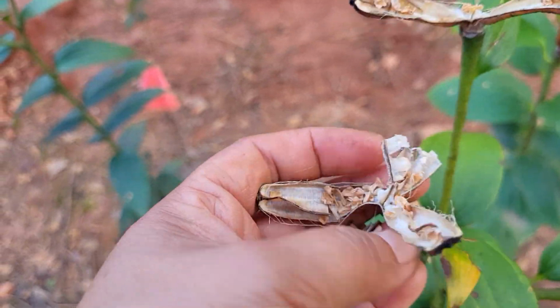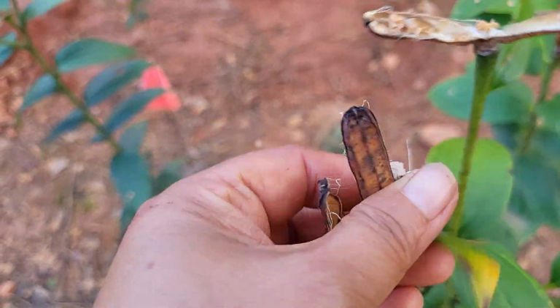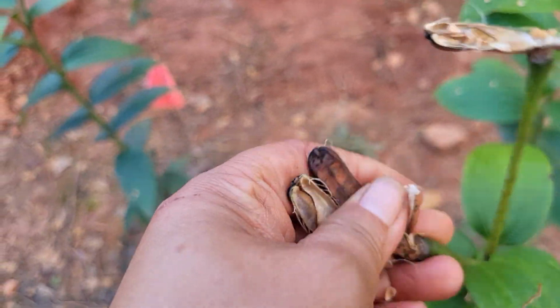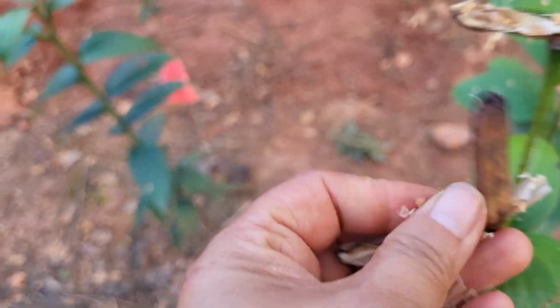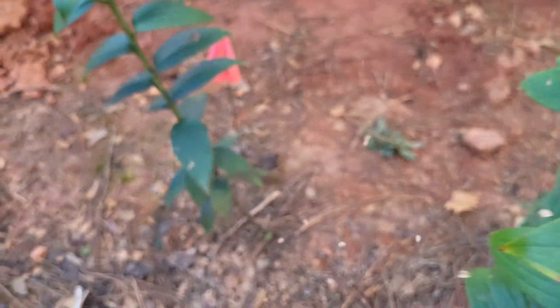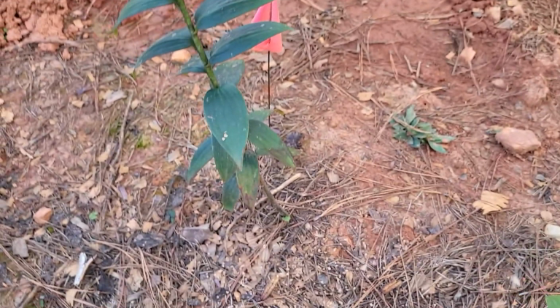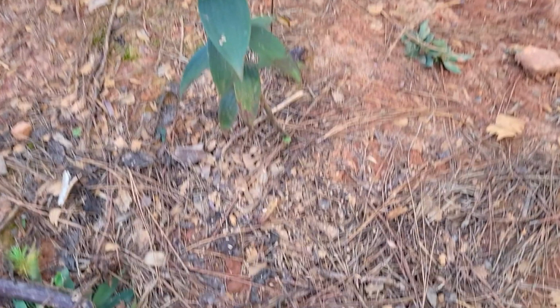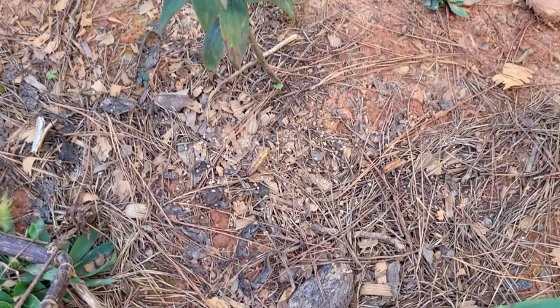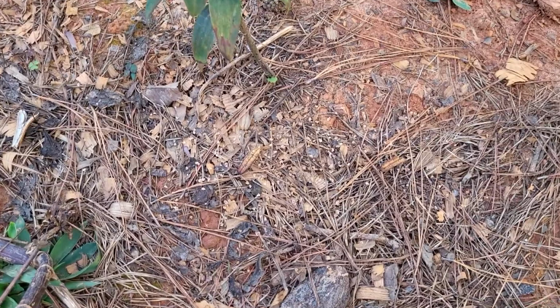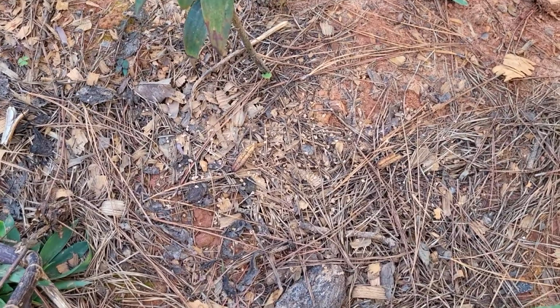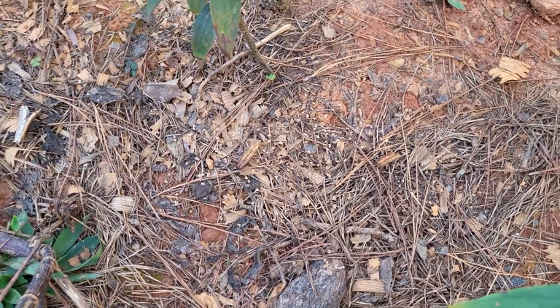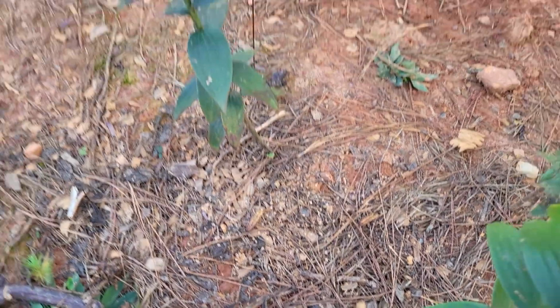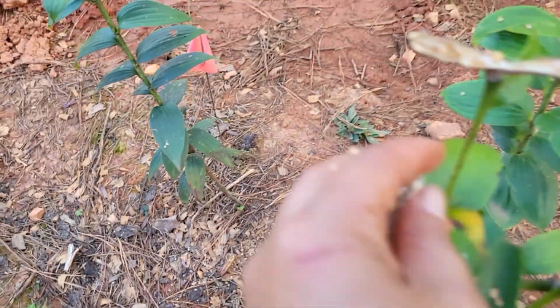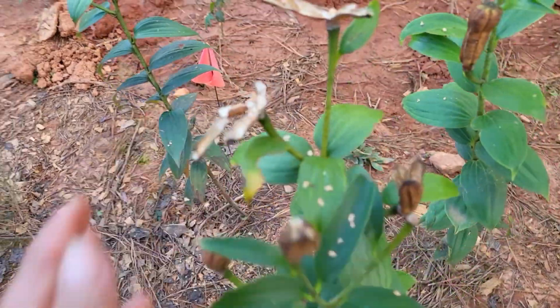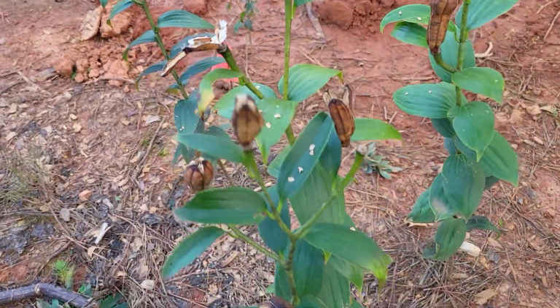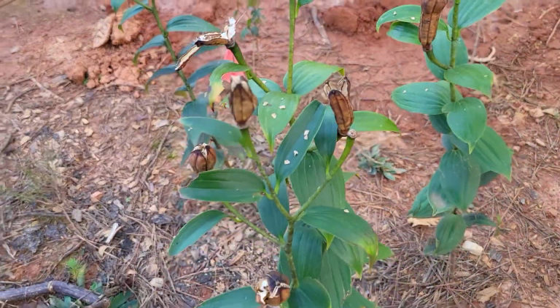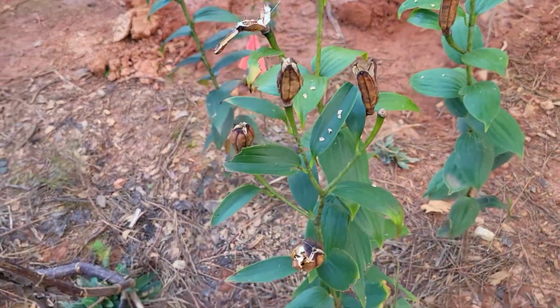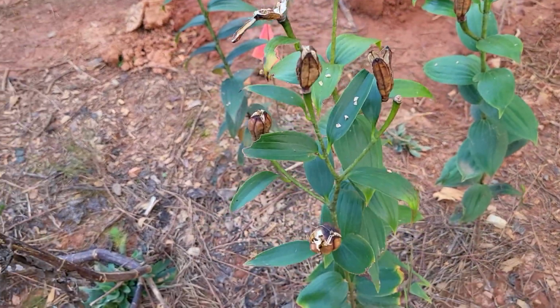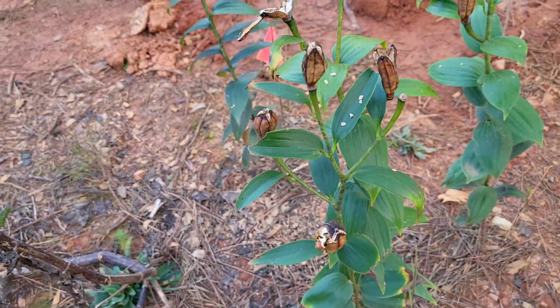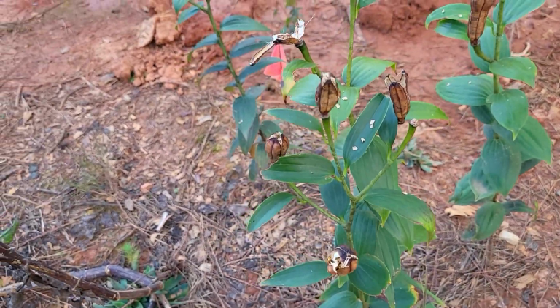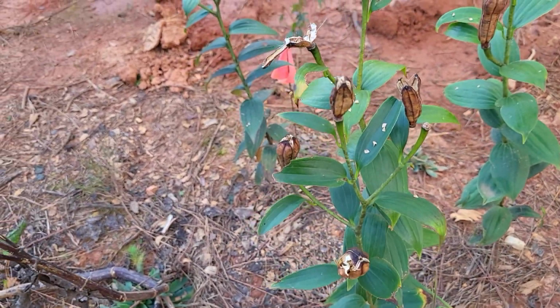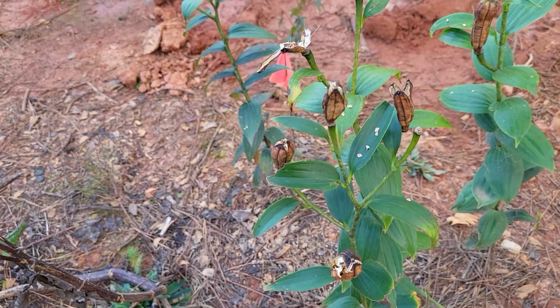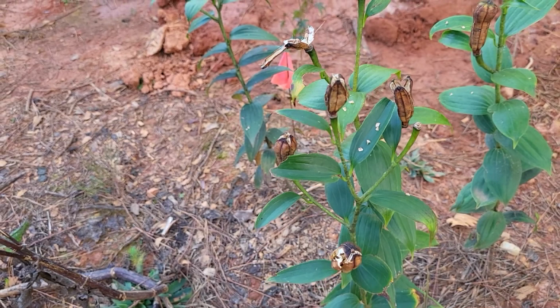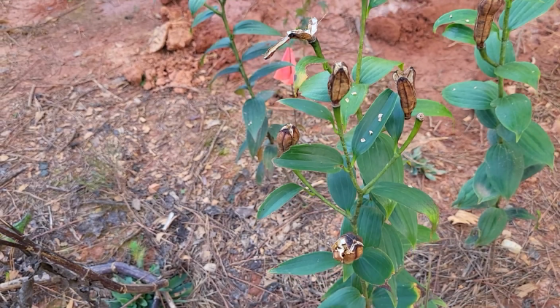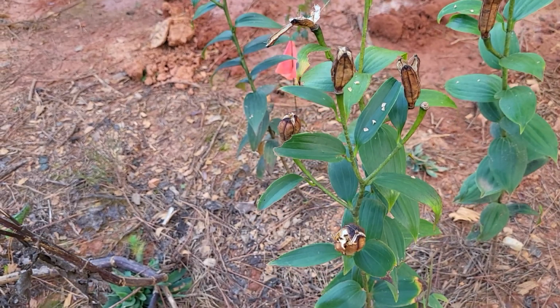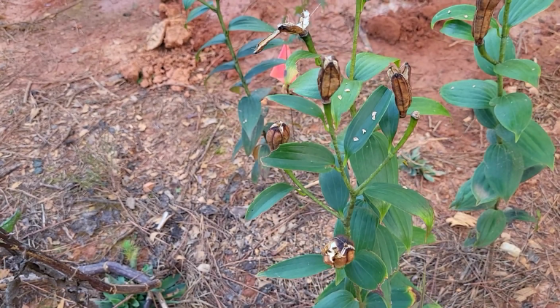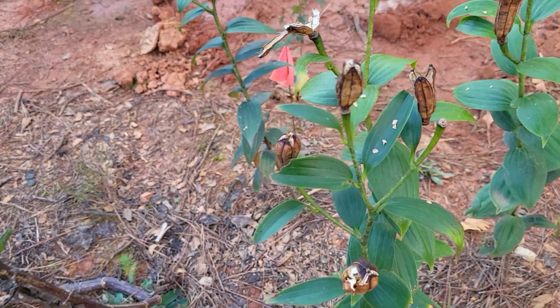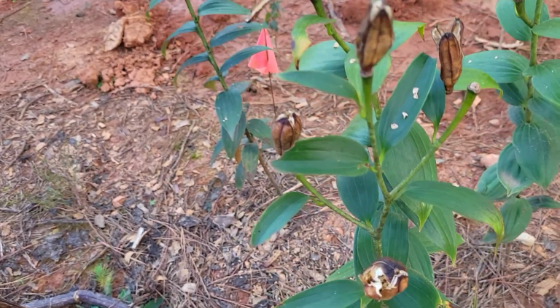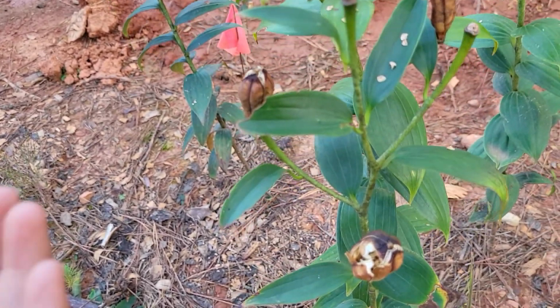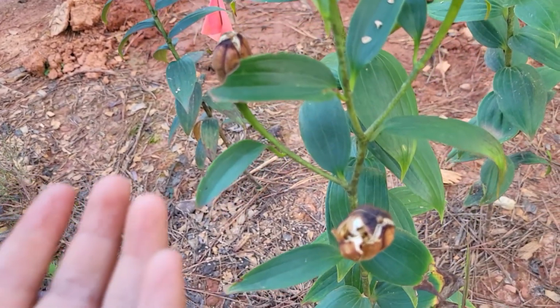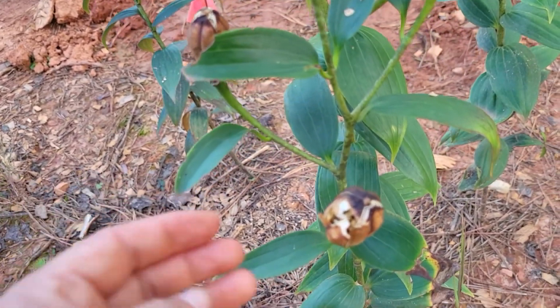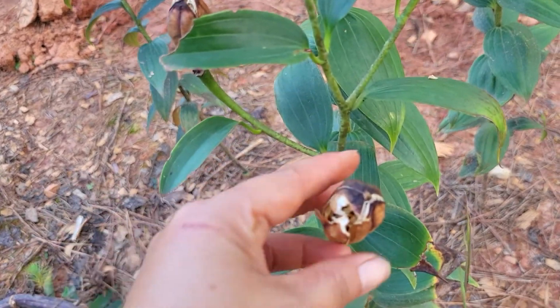I thought it was really fascinating to take a look, so I'm just kind of spreading them all around. You can see on the floor, flakes are everywhere. I honestly have only divided them by bulb, so I've never actually done seed before.